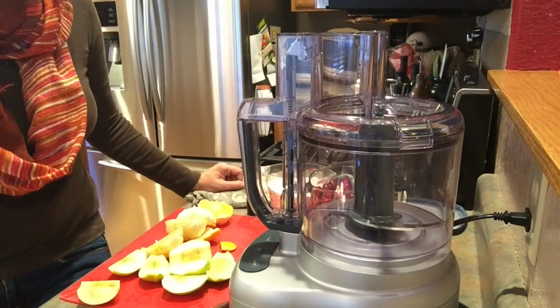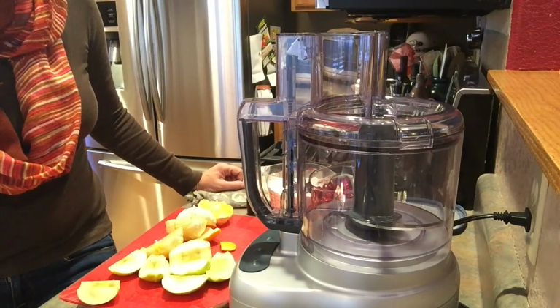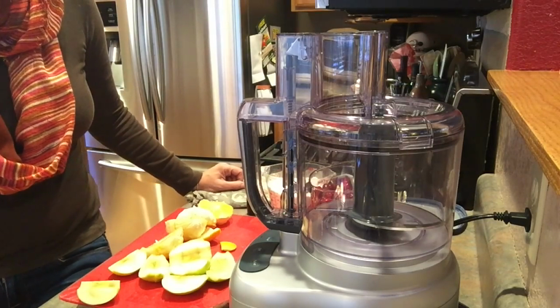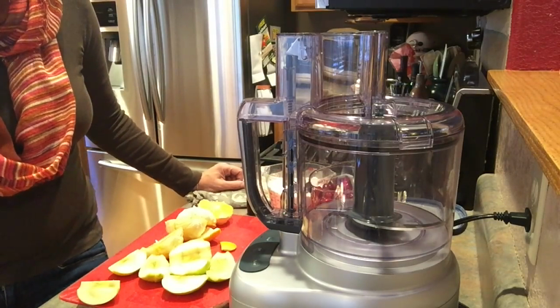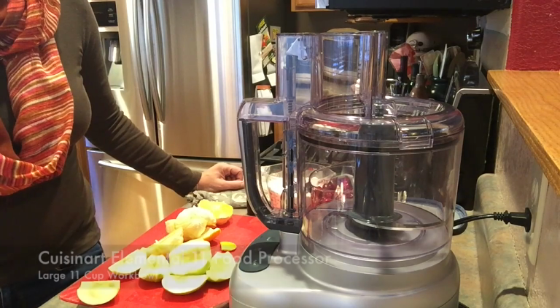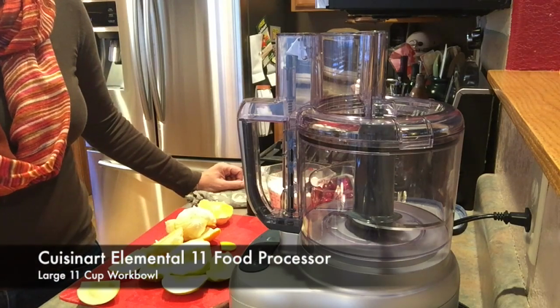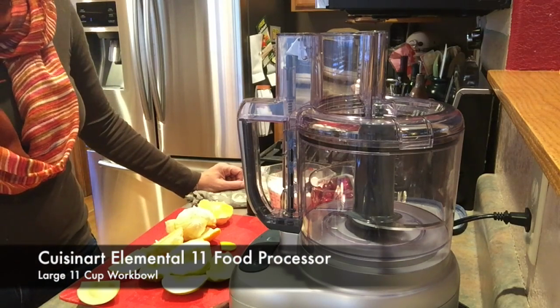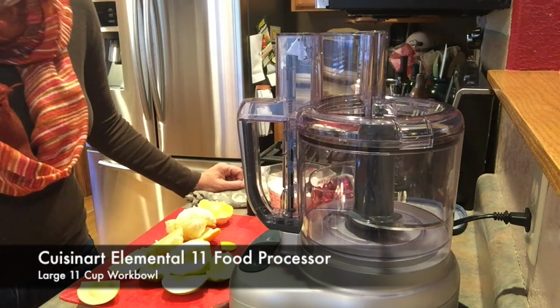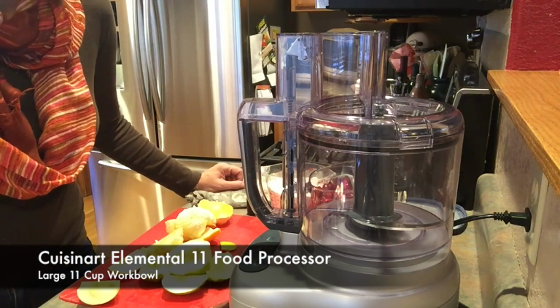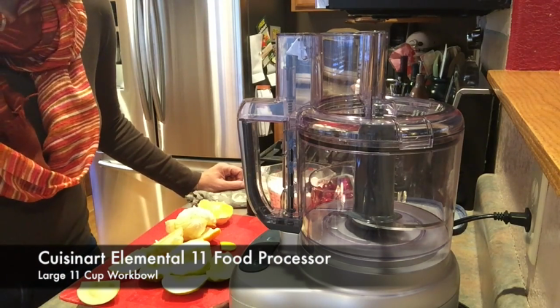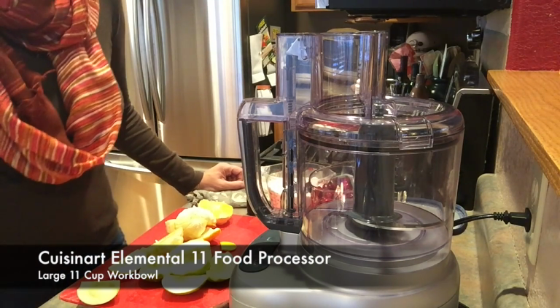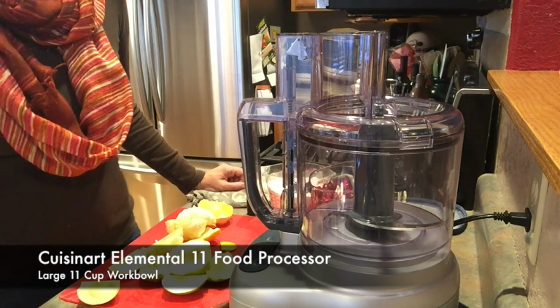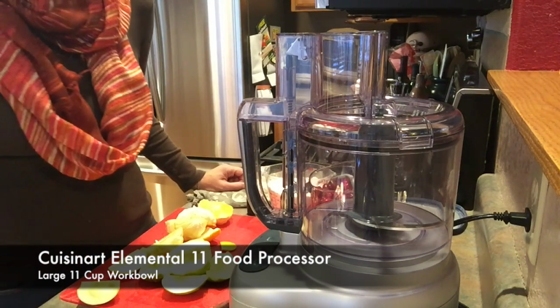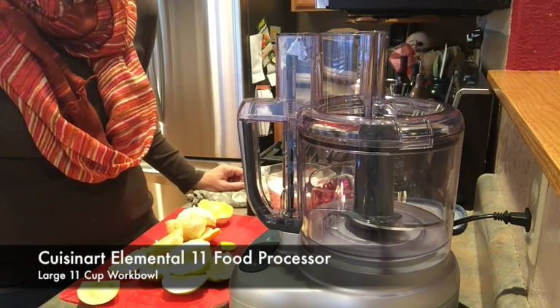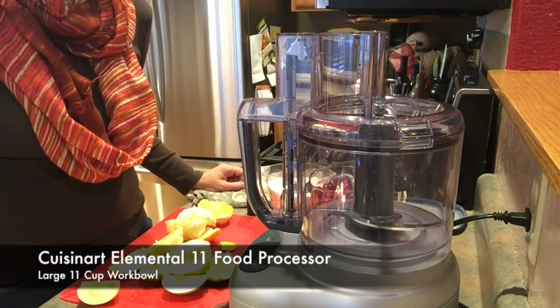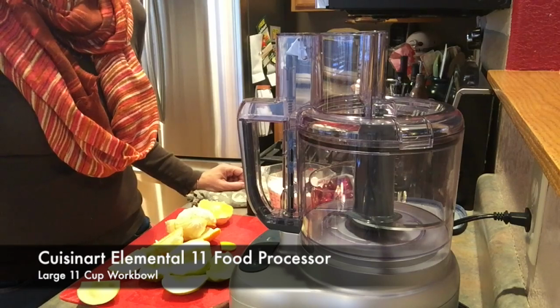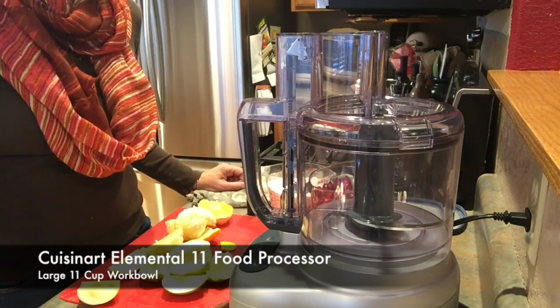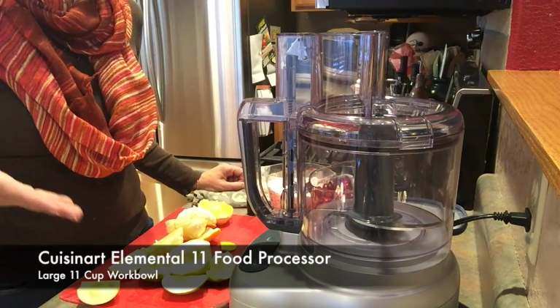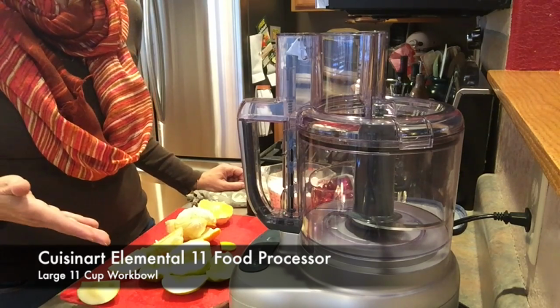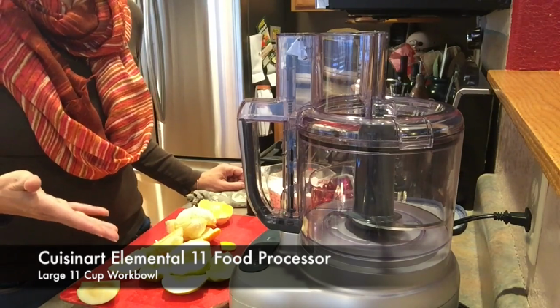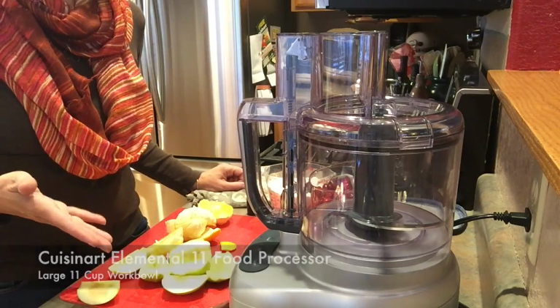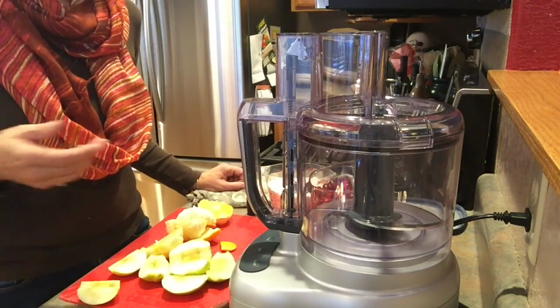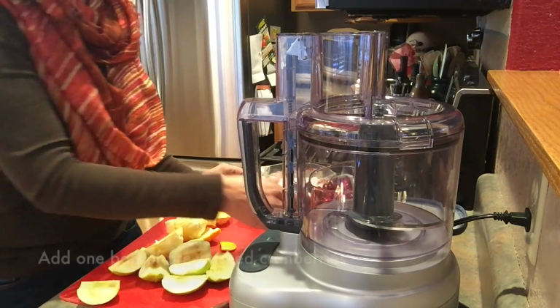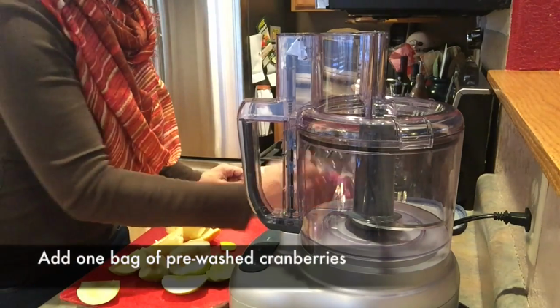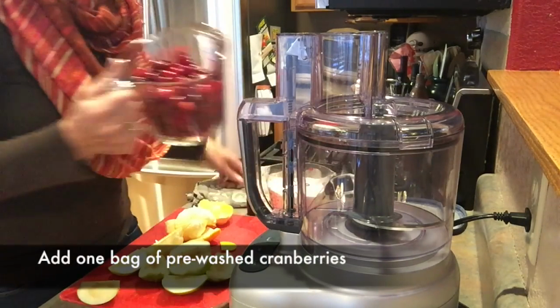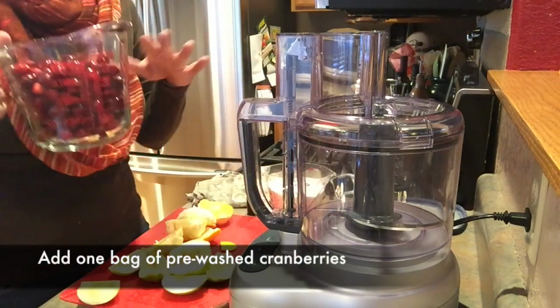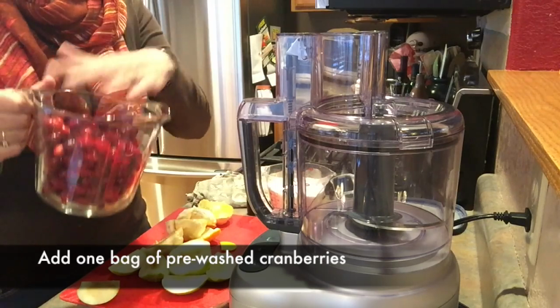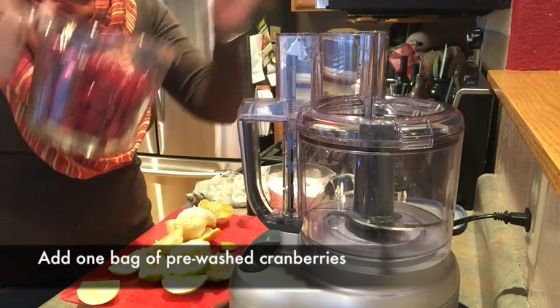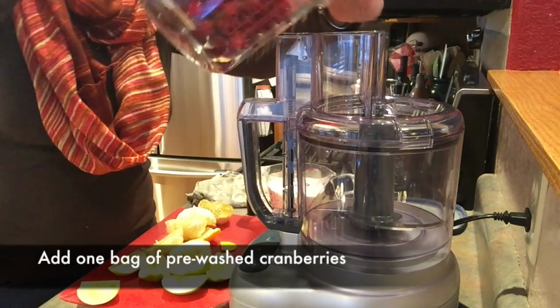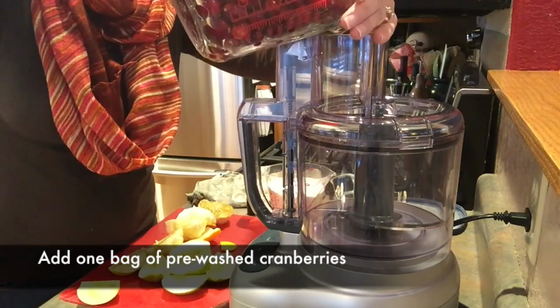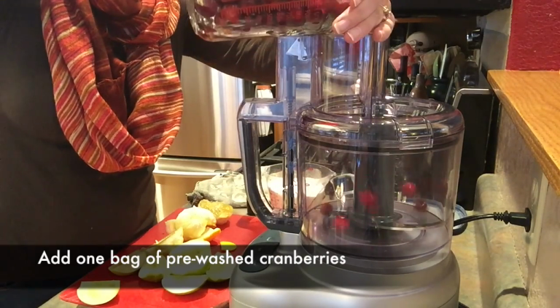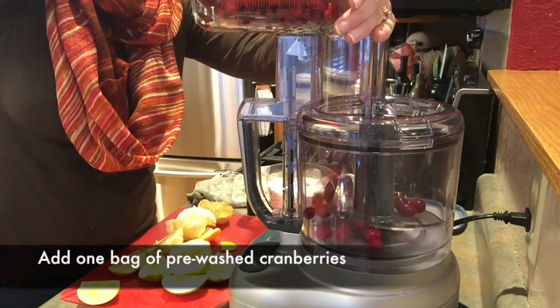I'd like to share with you a favorite family recipe that I like to make every year at Thanksgiving: cranberry relish. It's a more refreshing take on the typical cooked version of cranberry sauce. Super simple to make, and even easier with the Cuisinart Elemental 11 food processor.